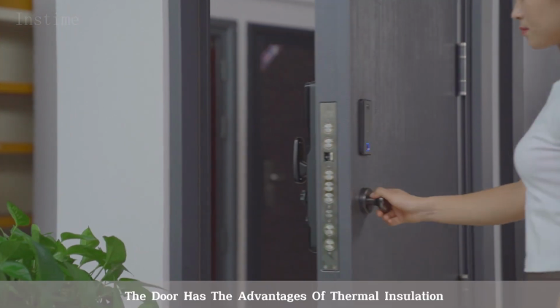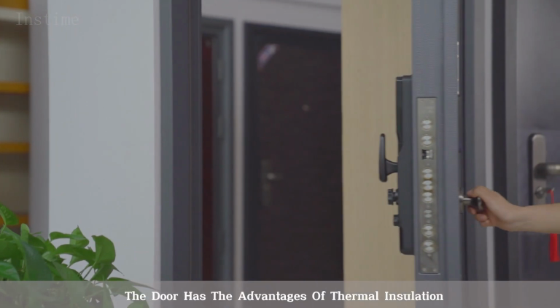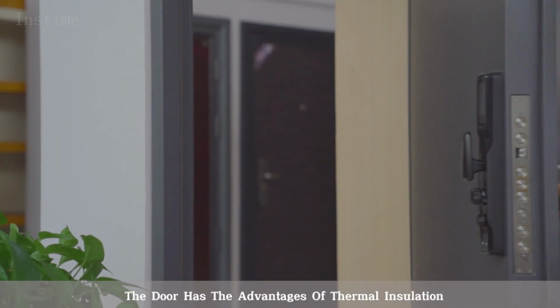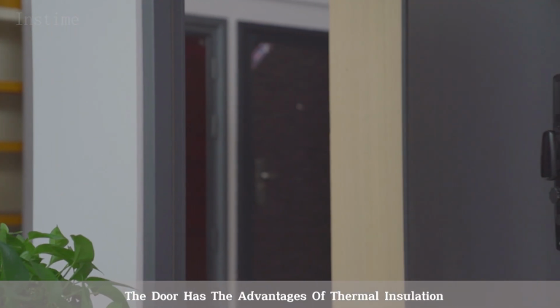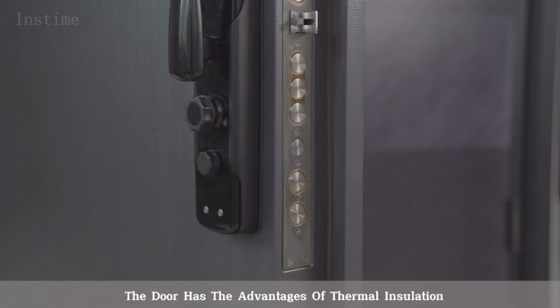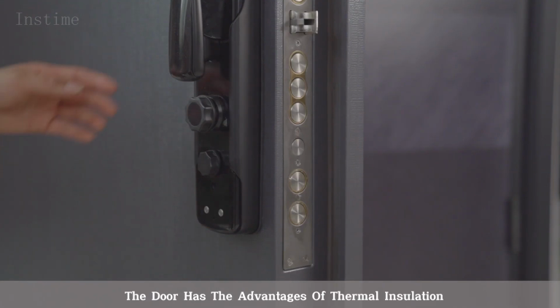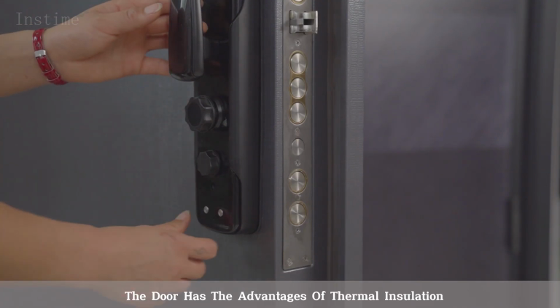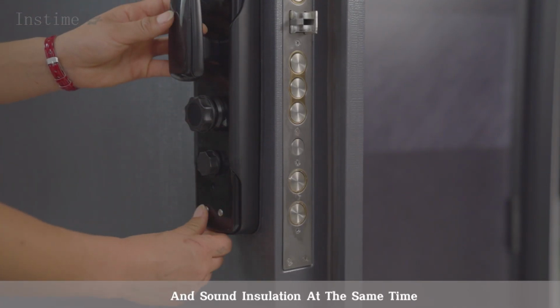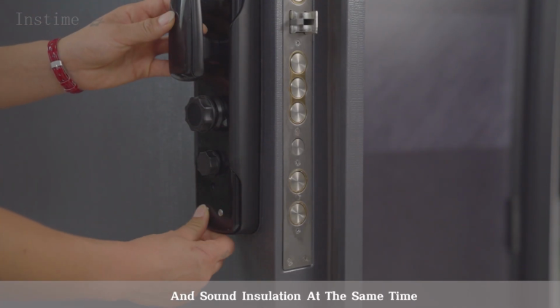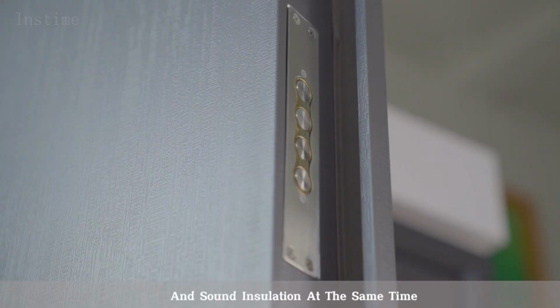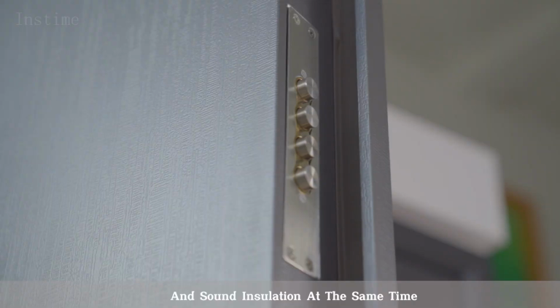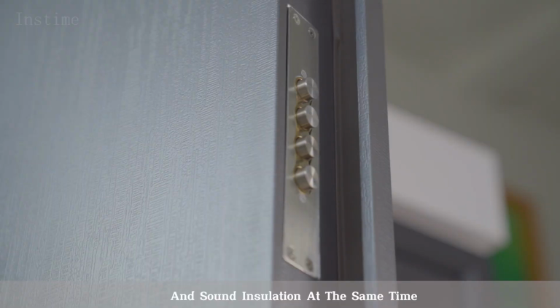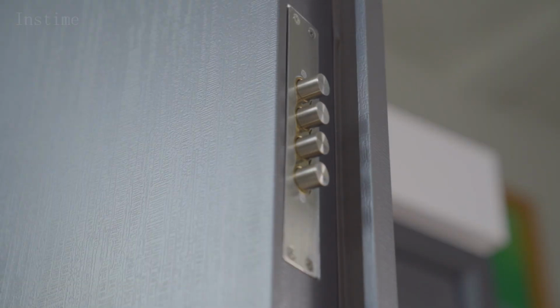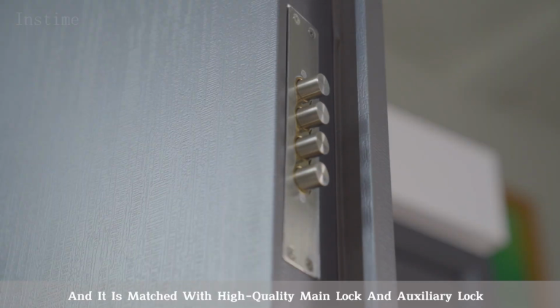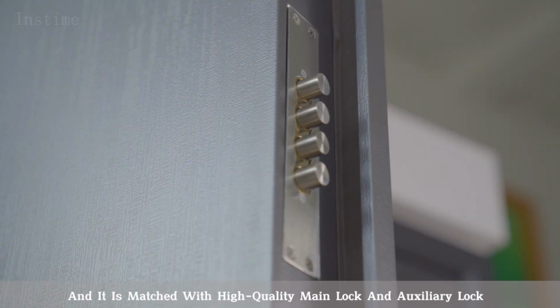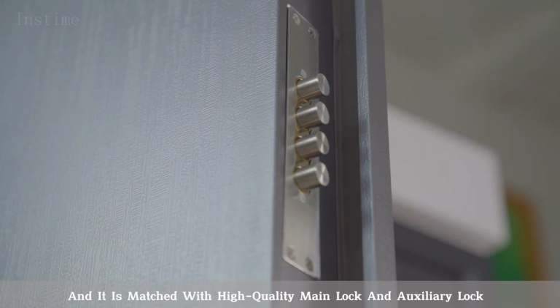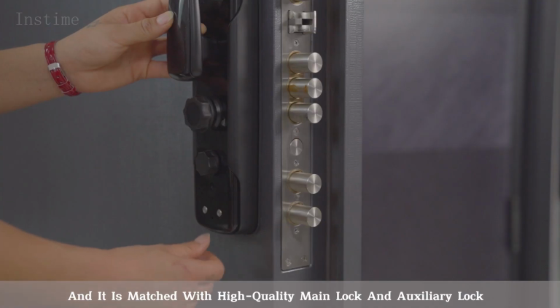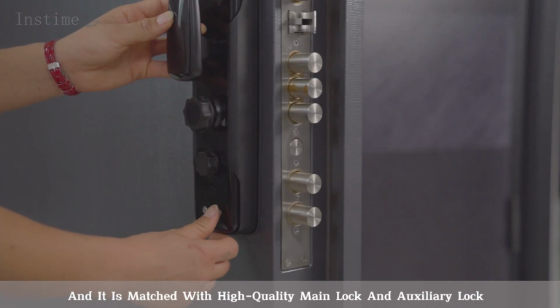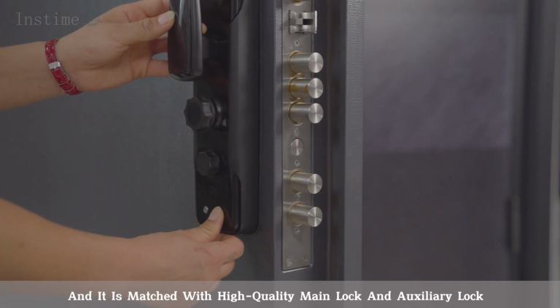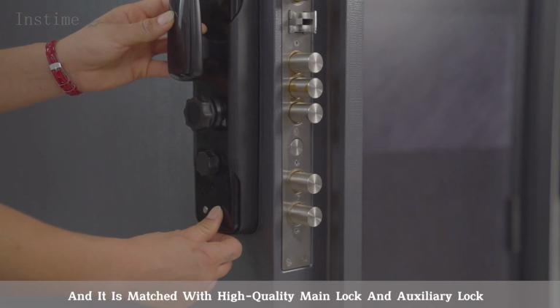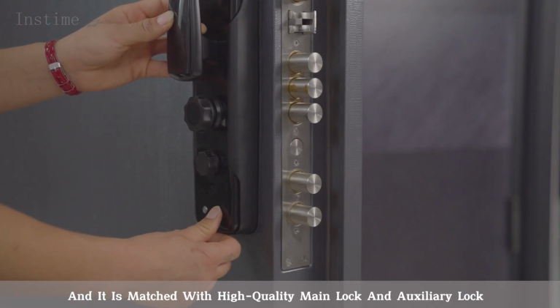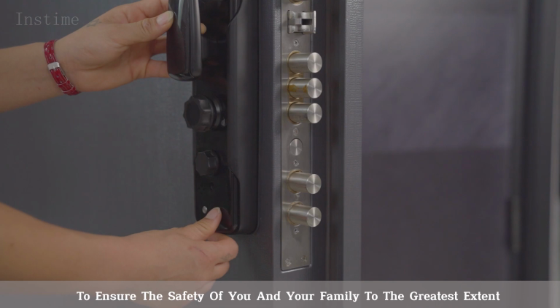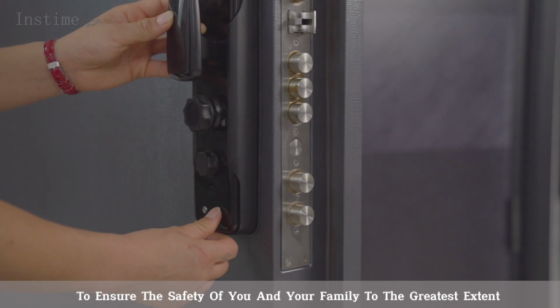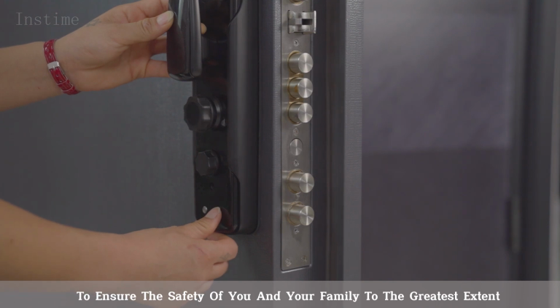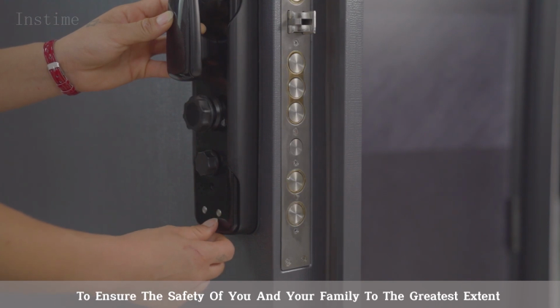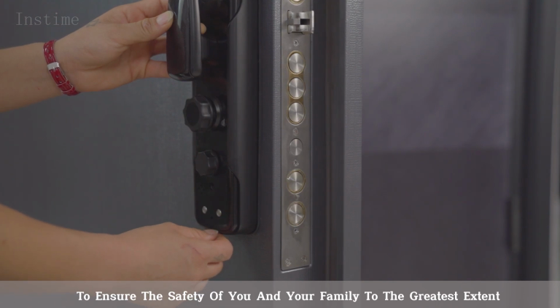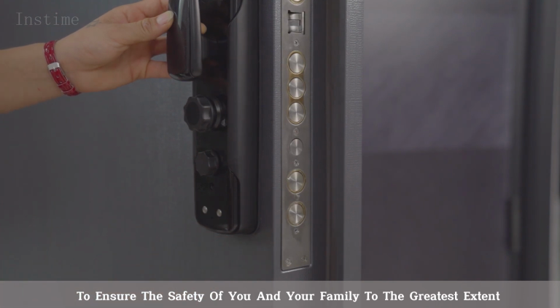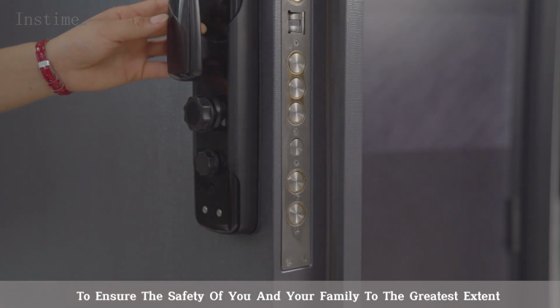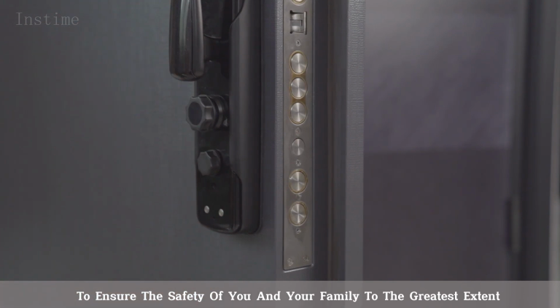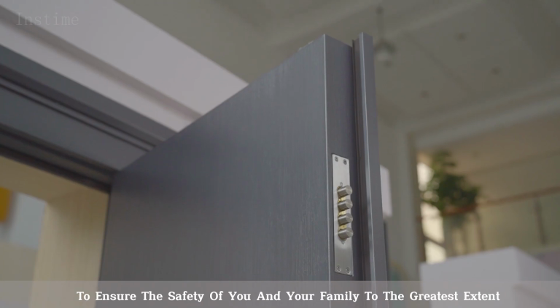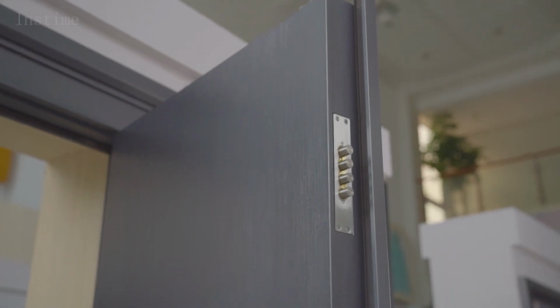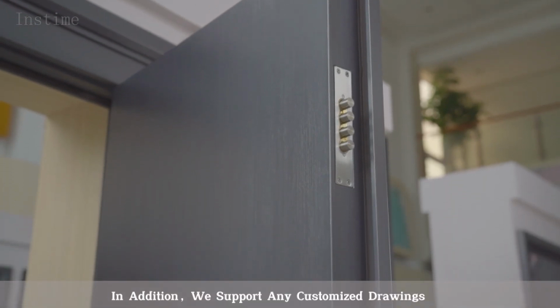The door has the advantages of thermal insulation and sound insulation at the same time, and it is matched with high-quality main lock and auxiliary lock to ensure the safety of you and your family to the greatest extent.